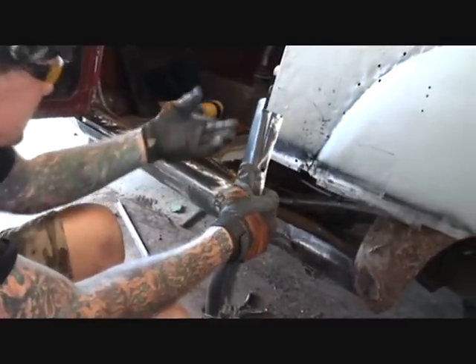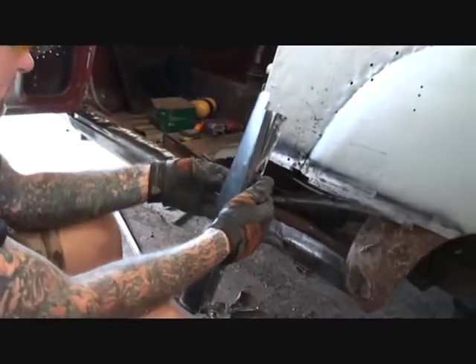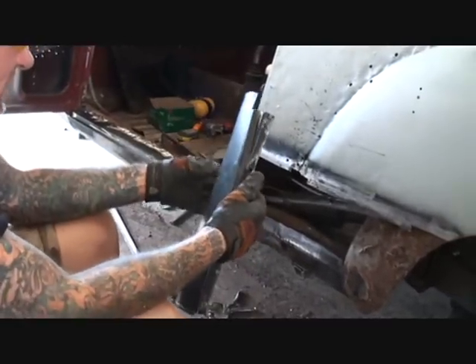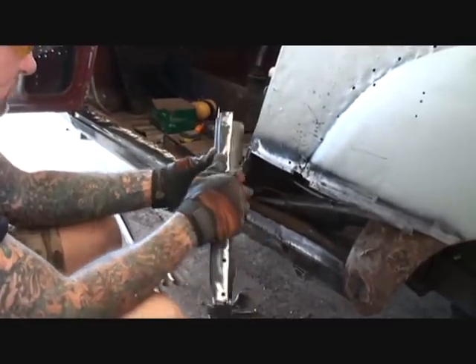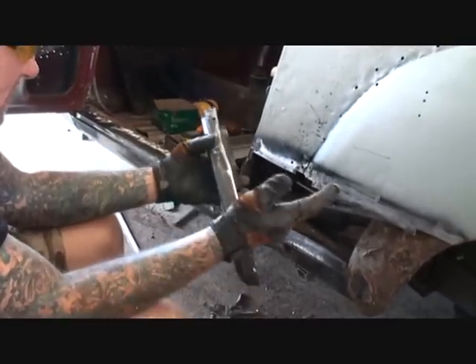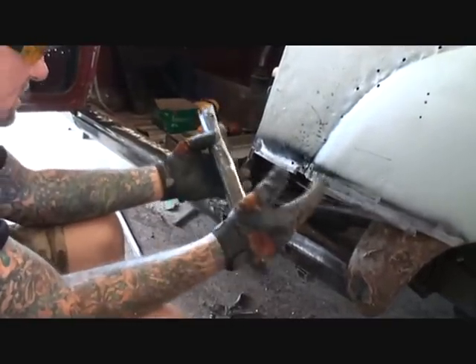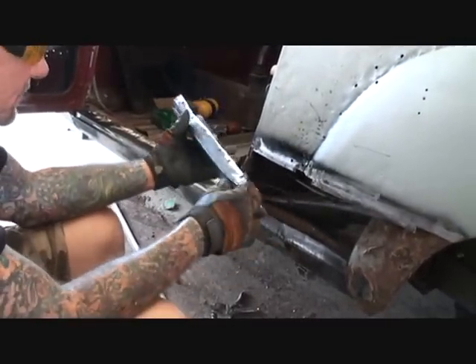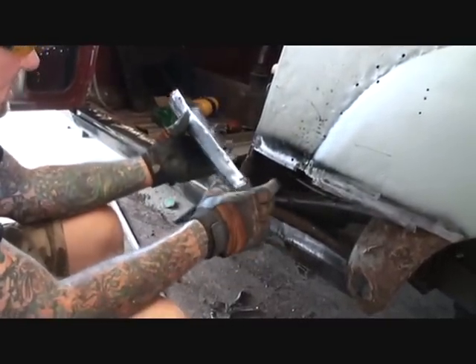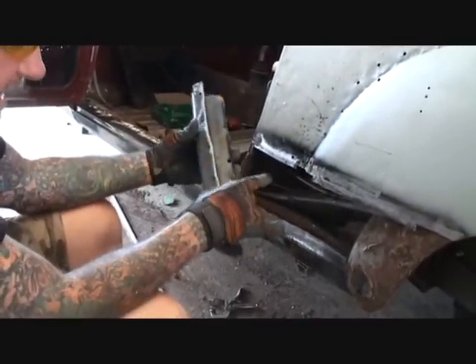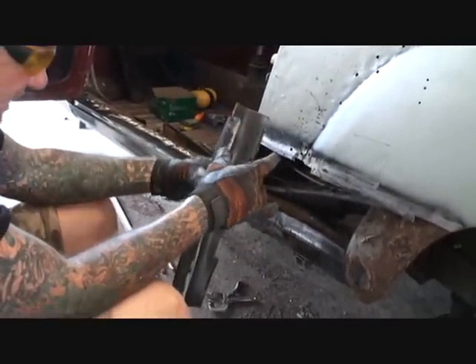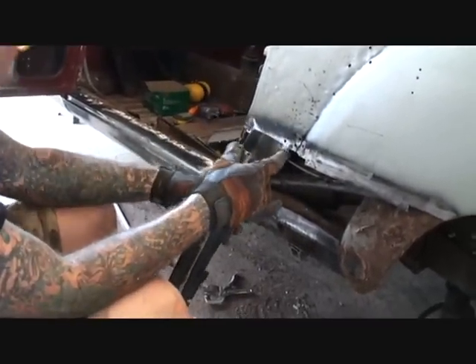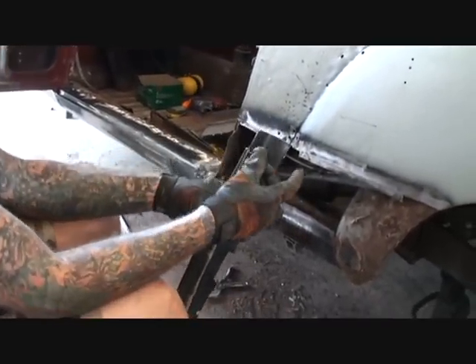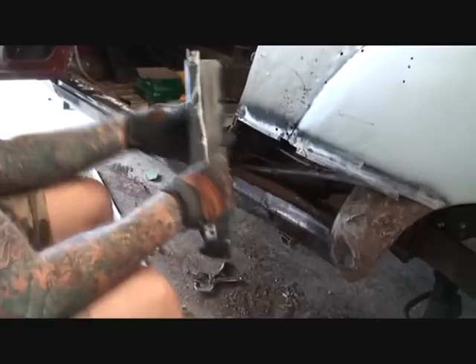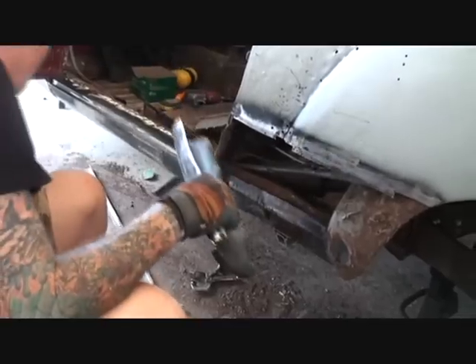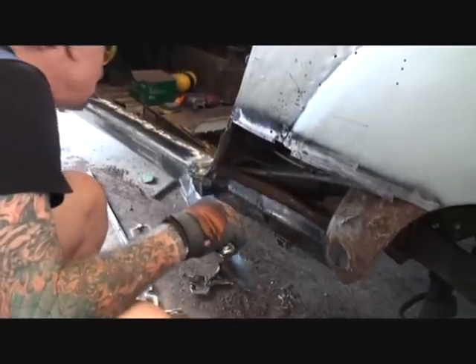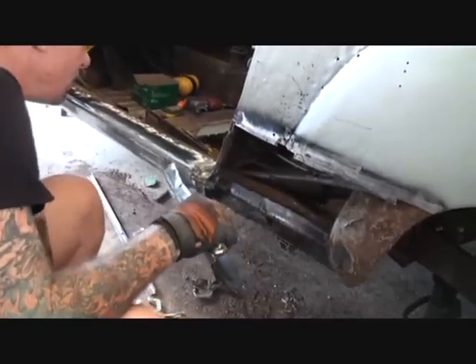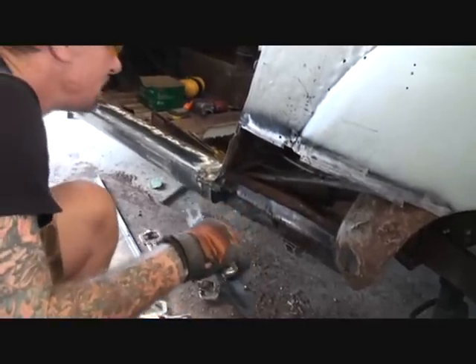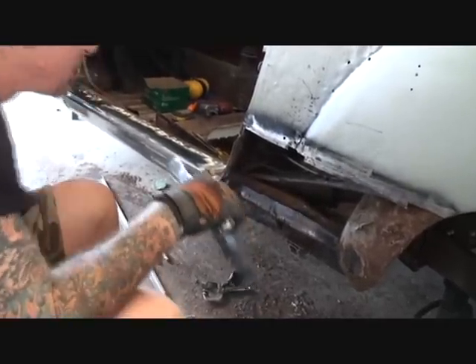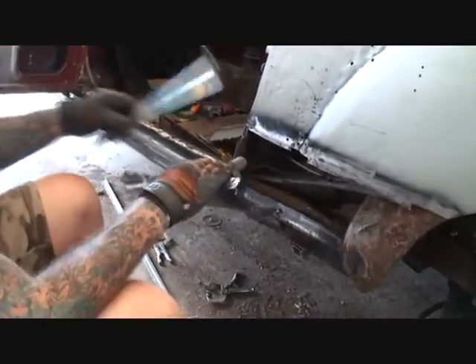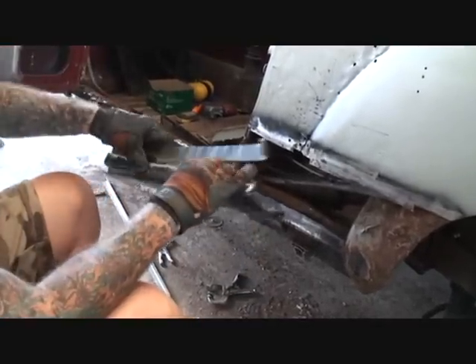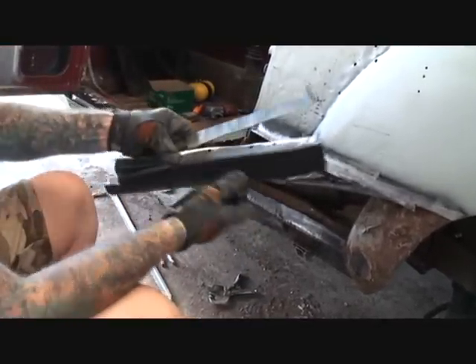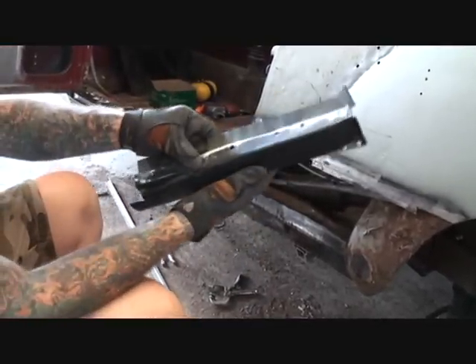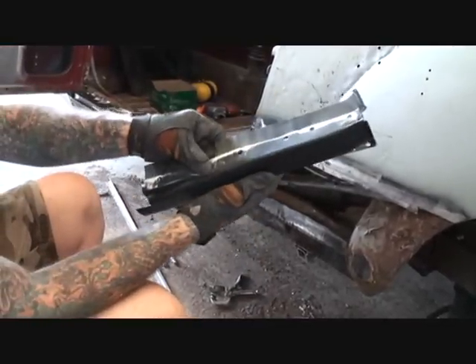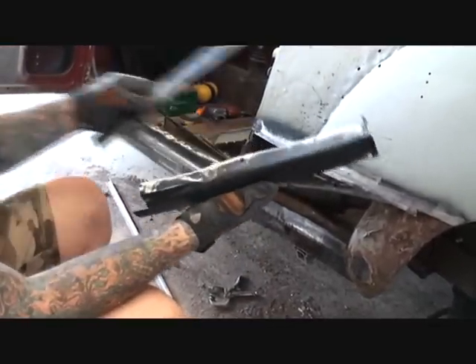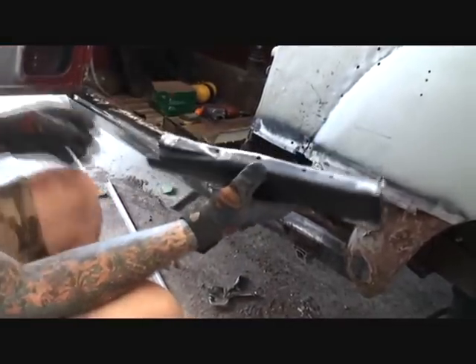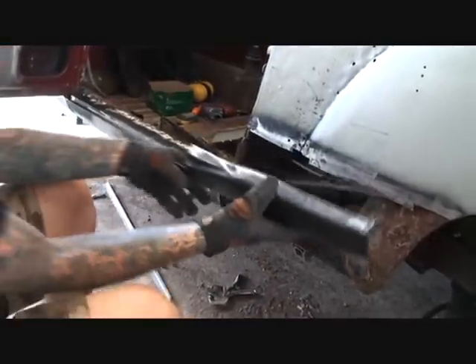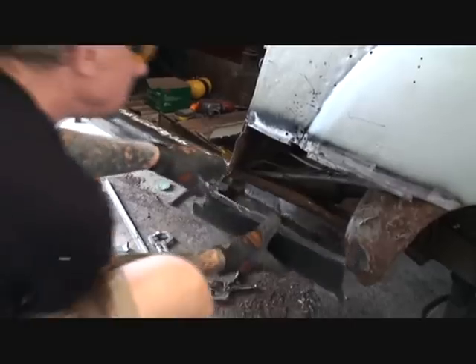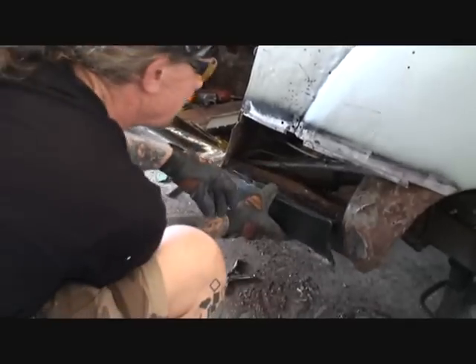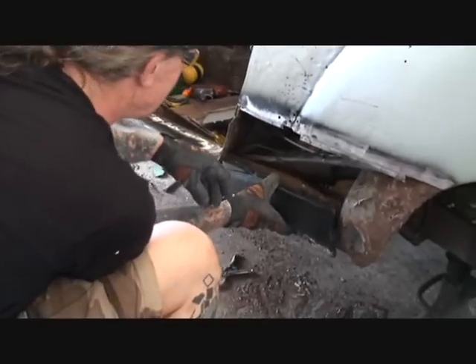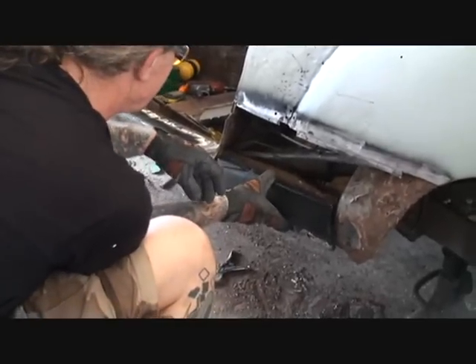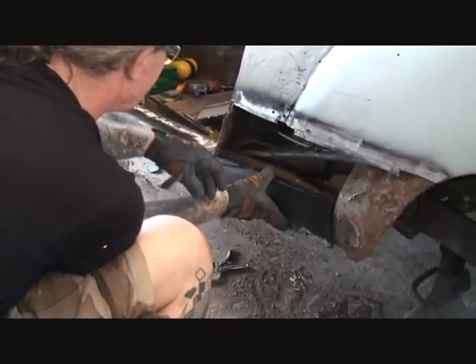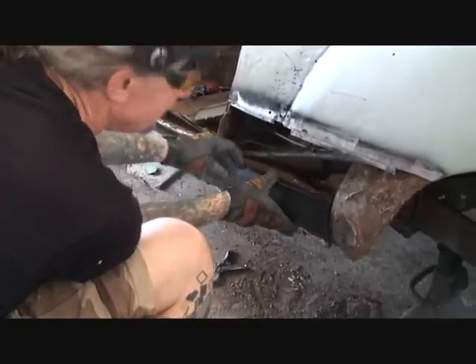We still got a situation there. I went ahead and cut the excess off of our rocker panel on the top right here, if you notice. Now what I'm trying to do is get it on here.